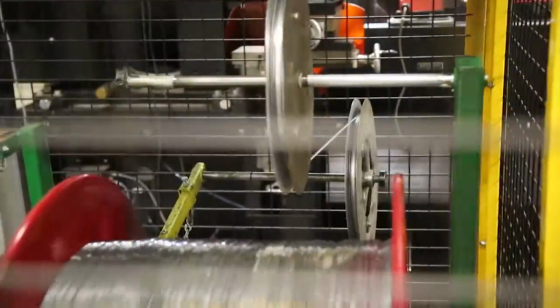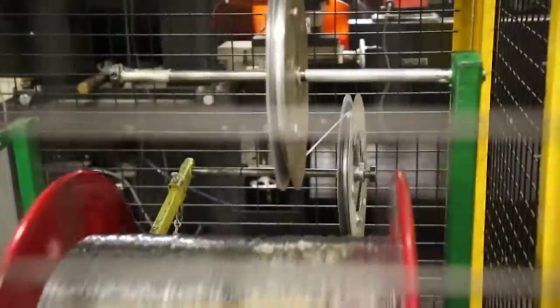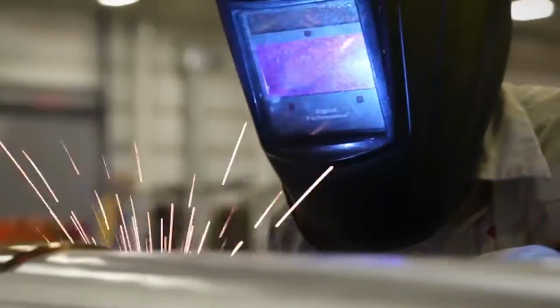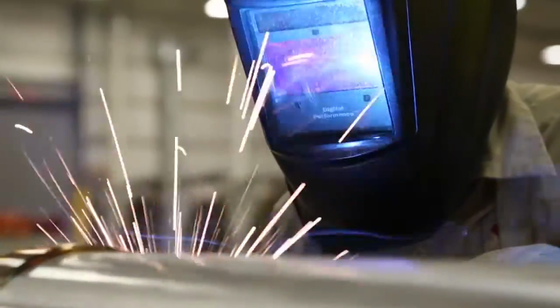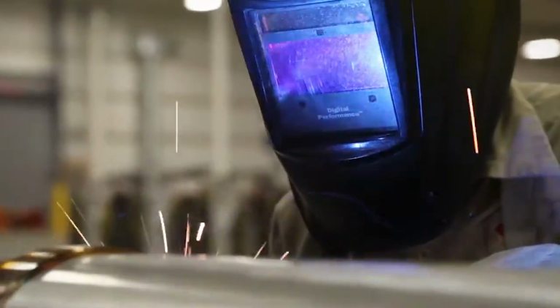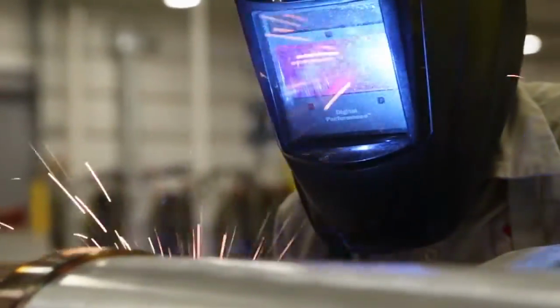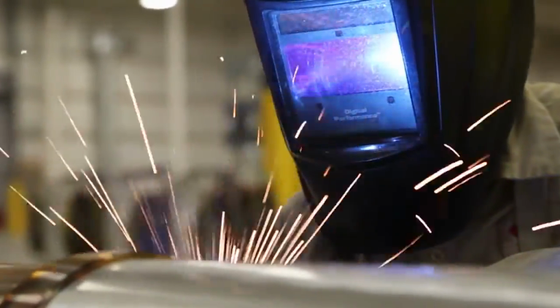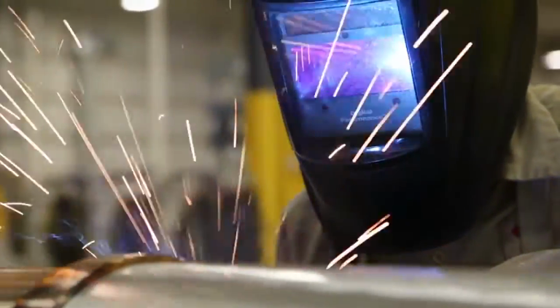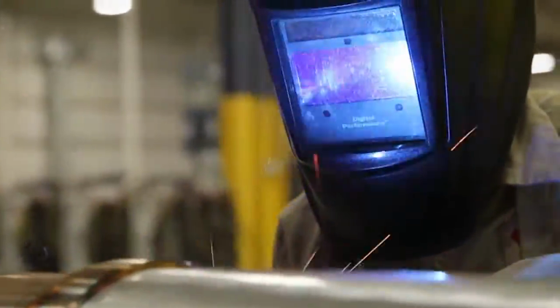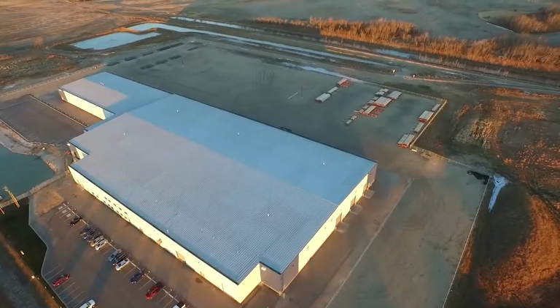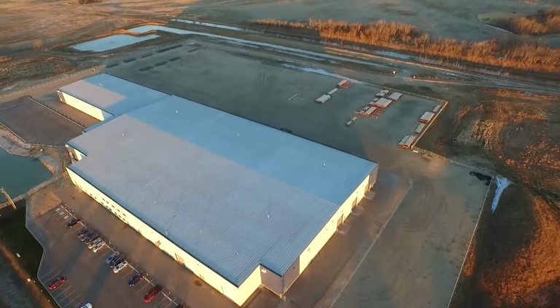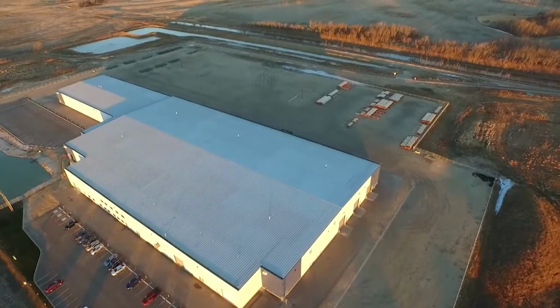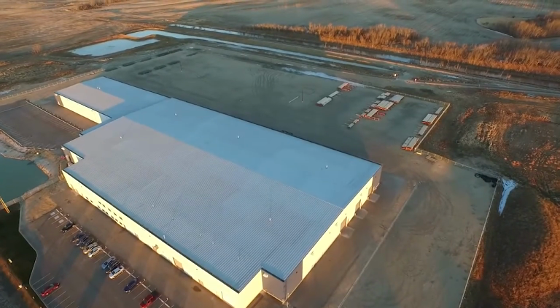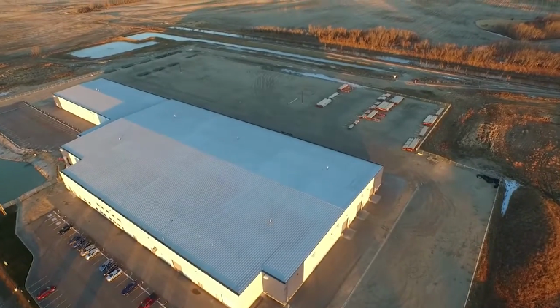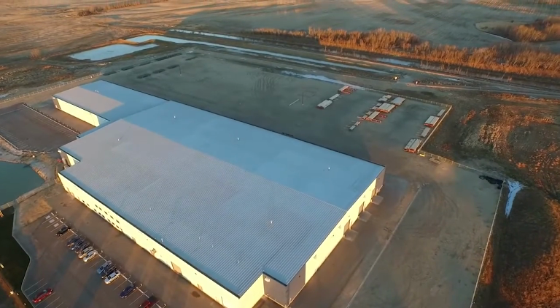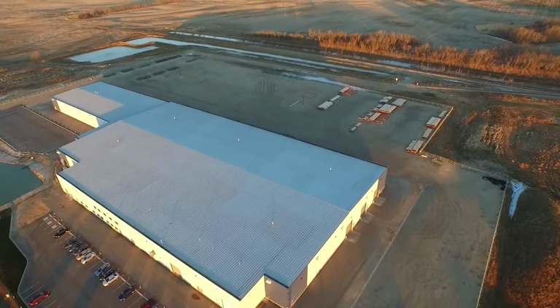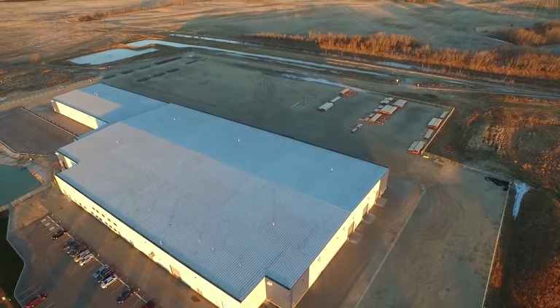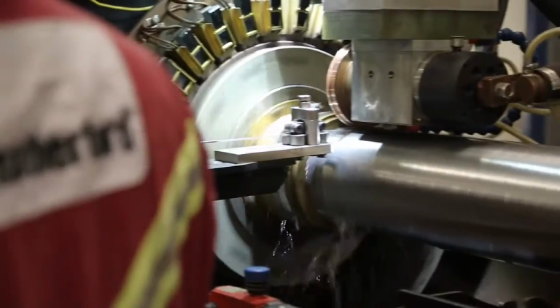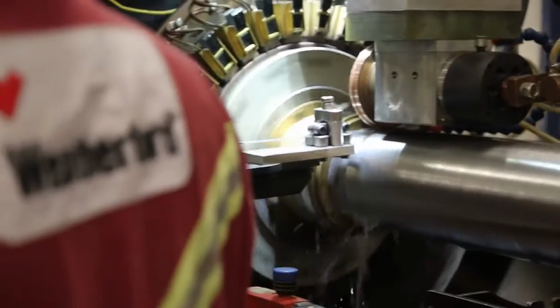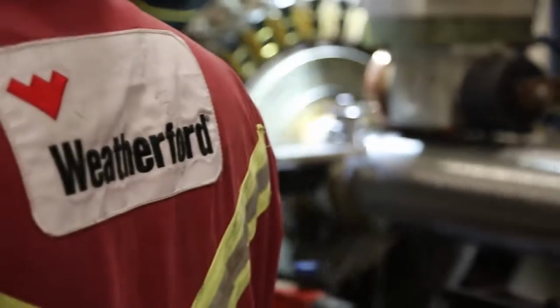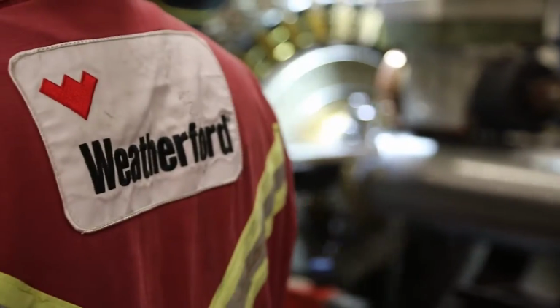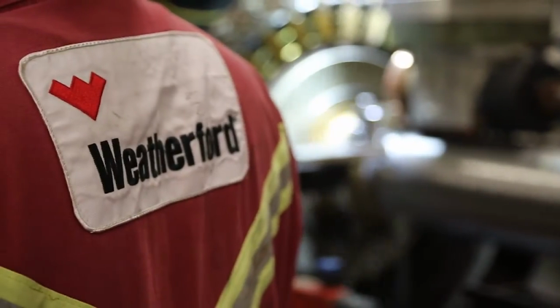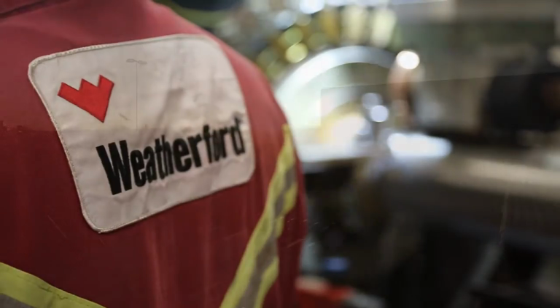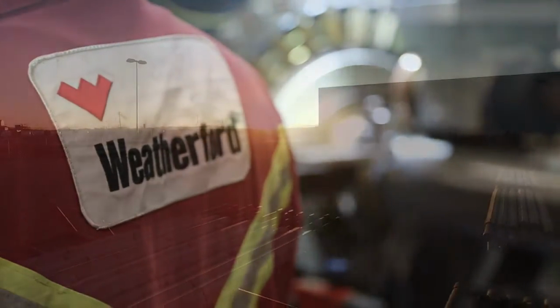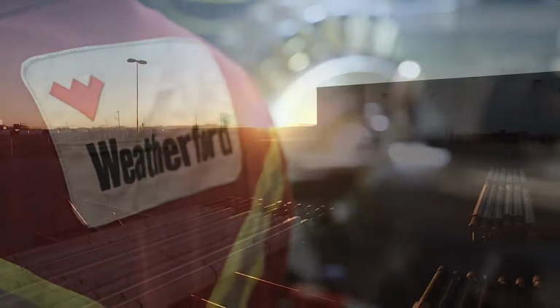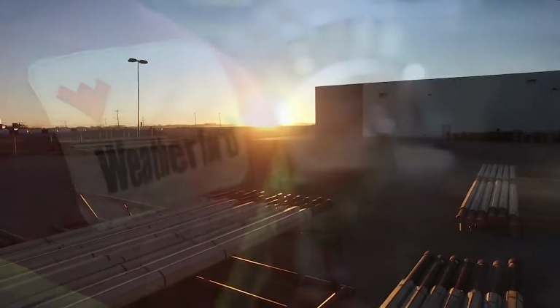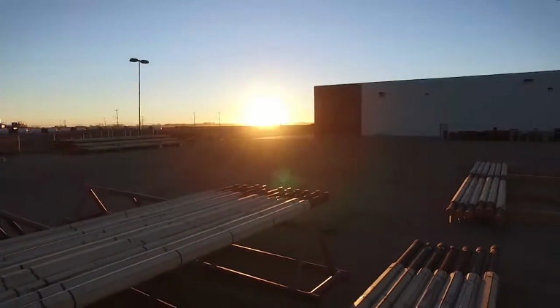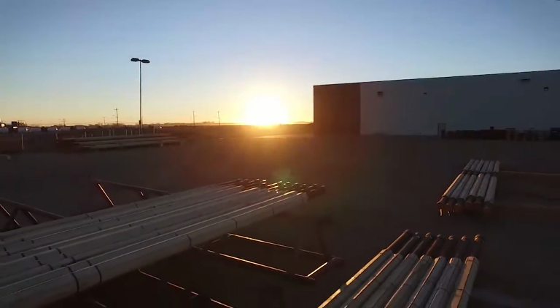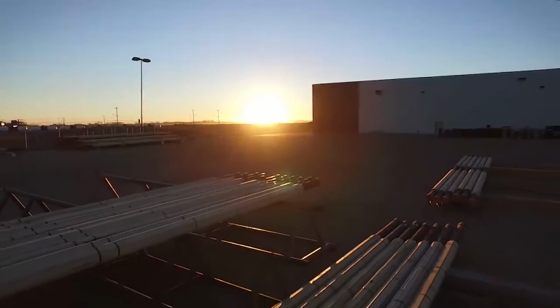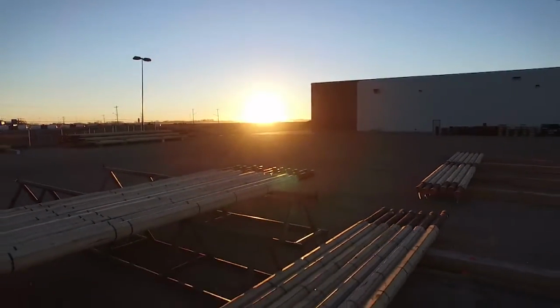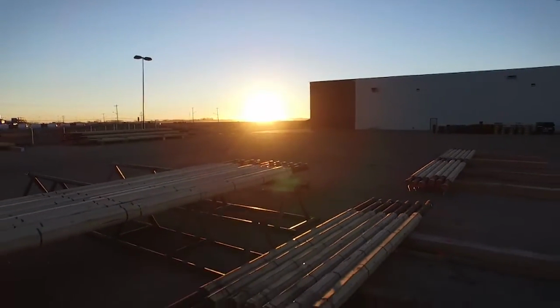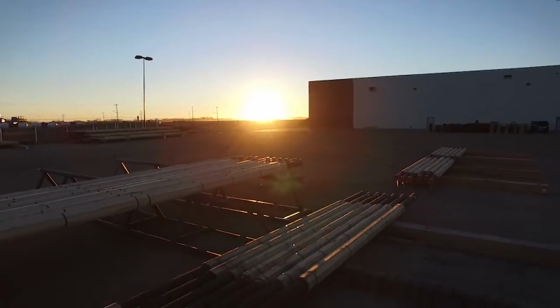With an available rail spur and more acreage available beyond its 10 developed acres, our screen plant is poised for expansion so that we can continue to serve the needs of Western Canada operators far into the future.